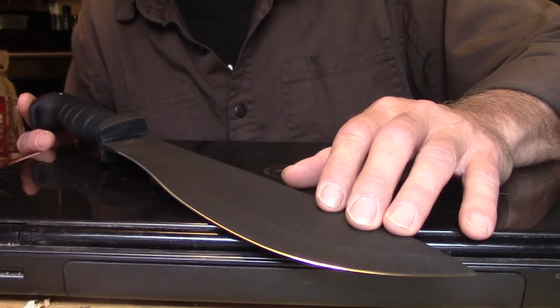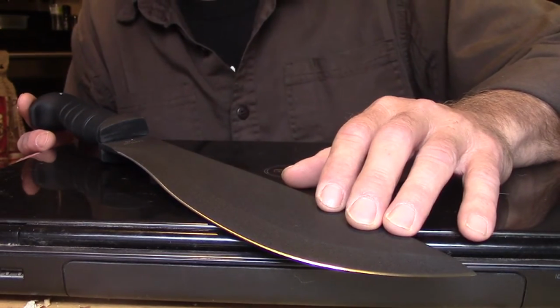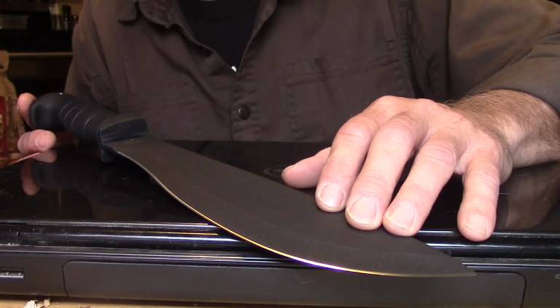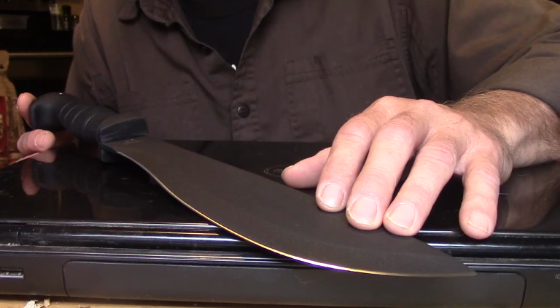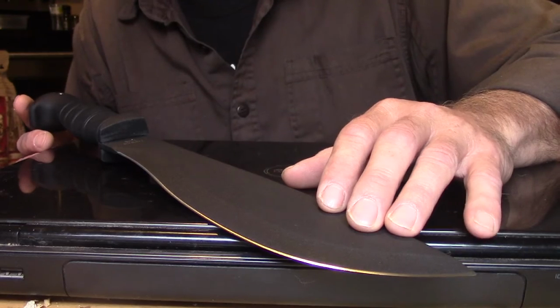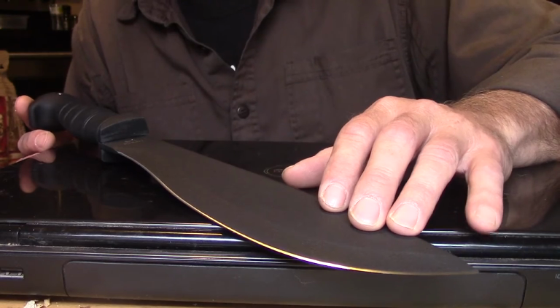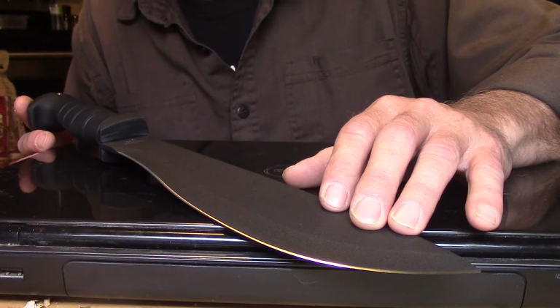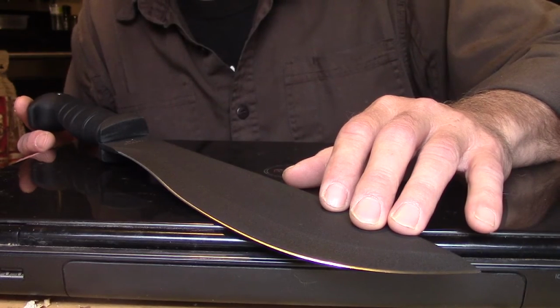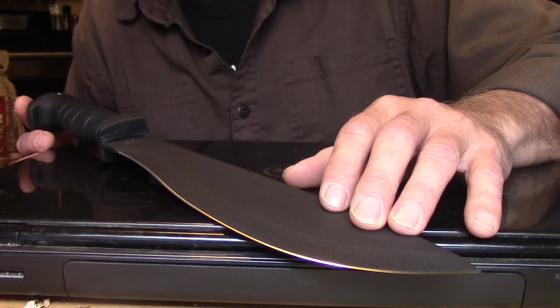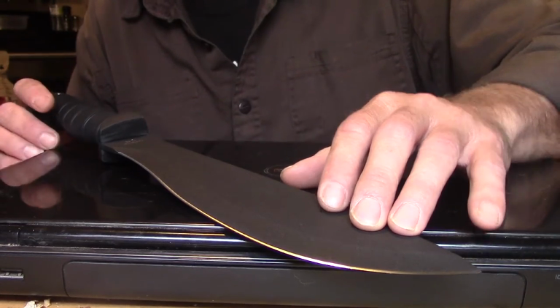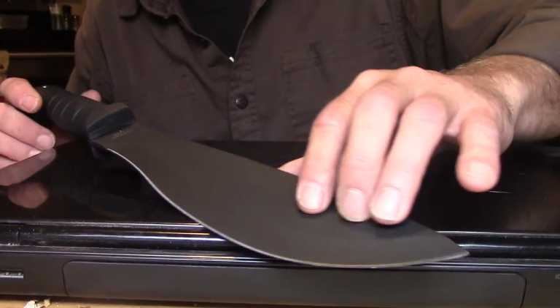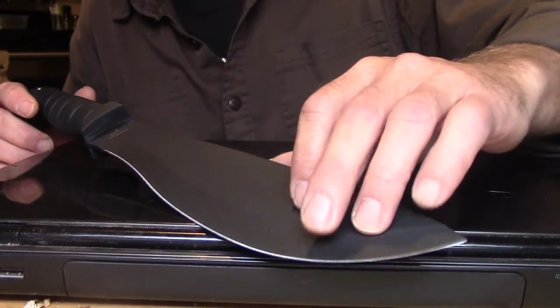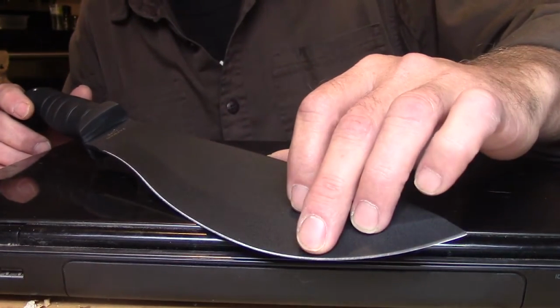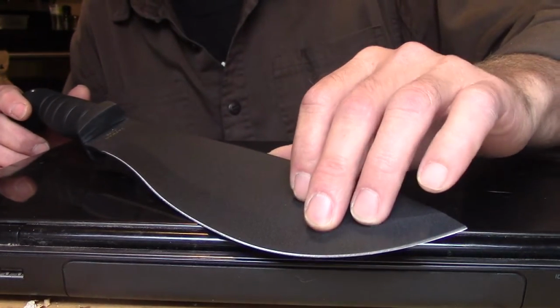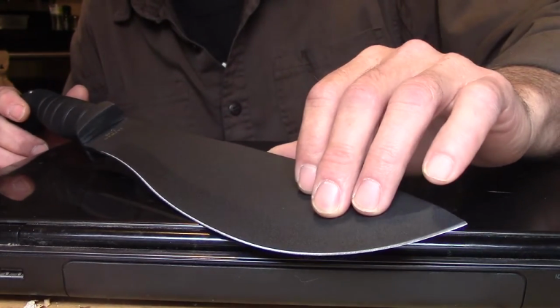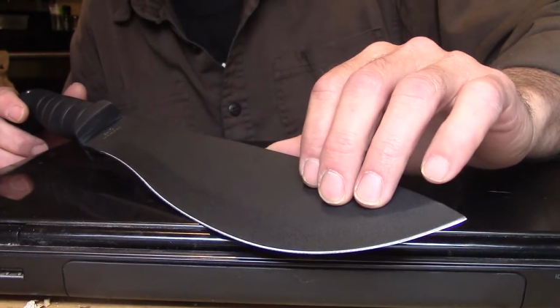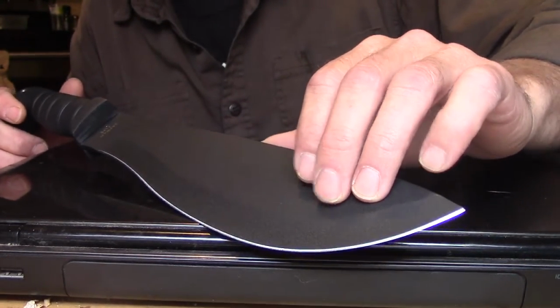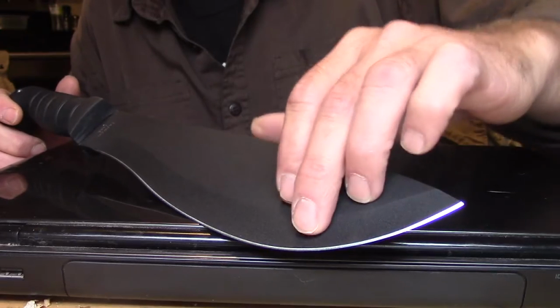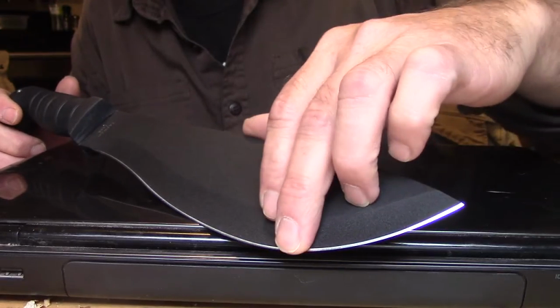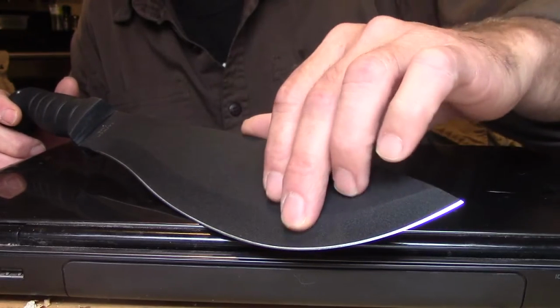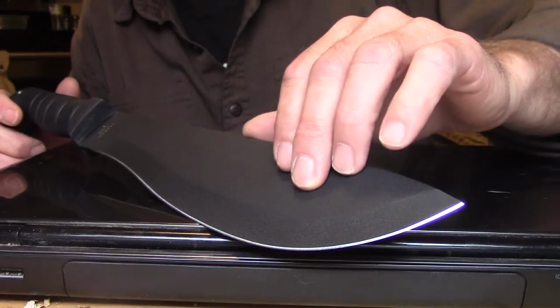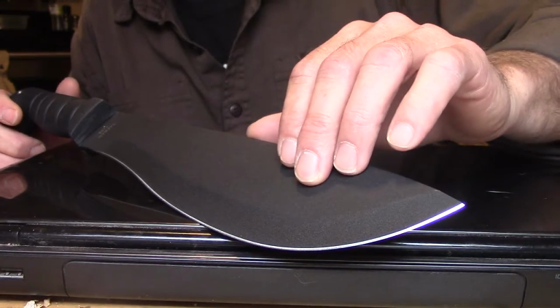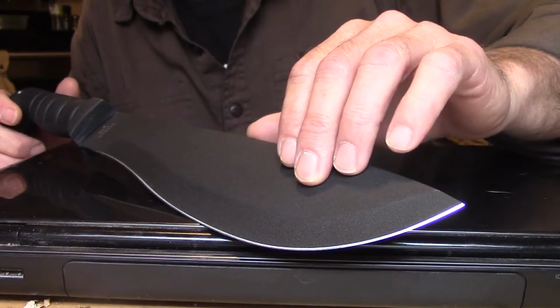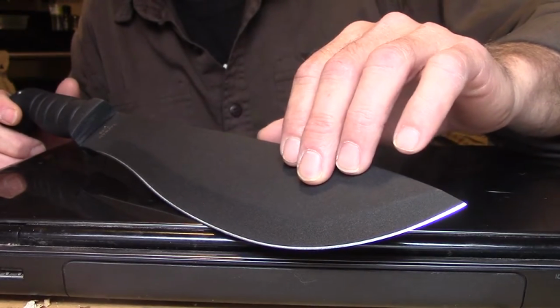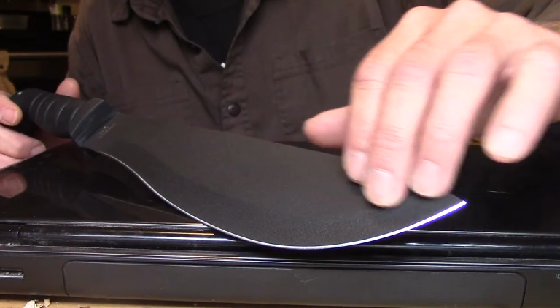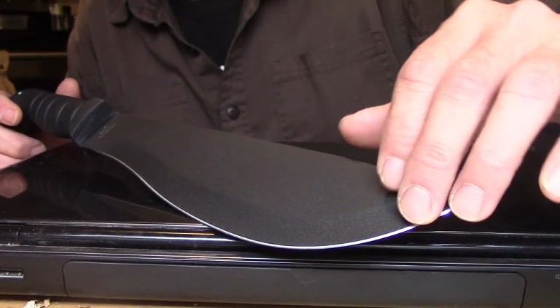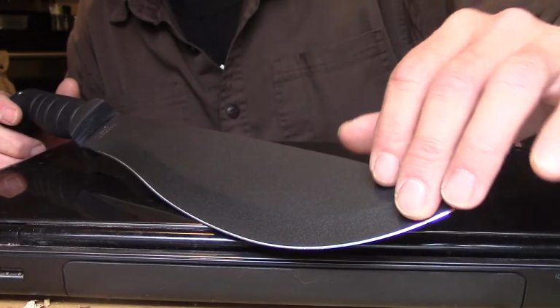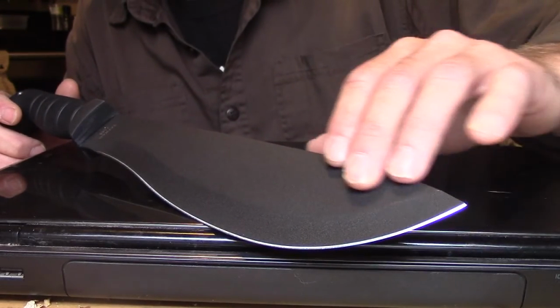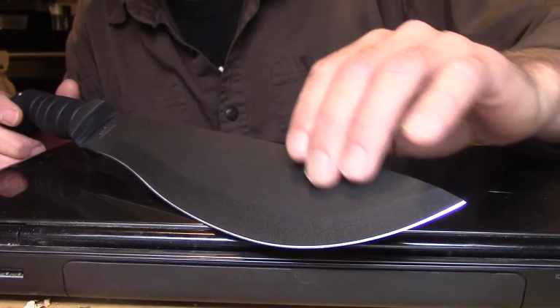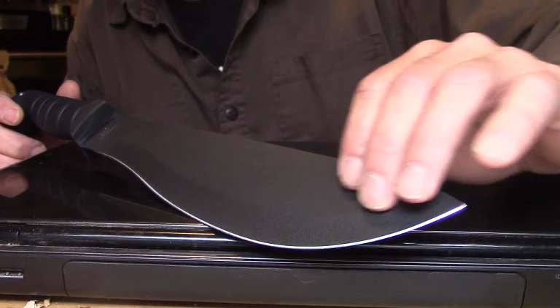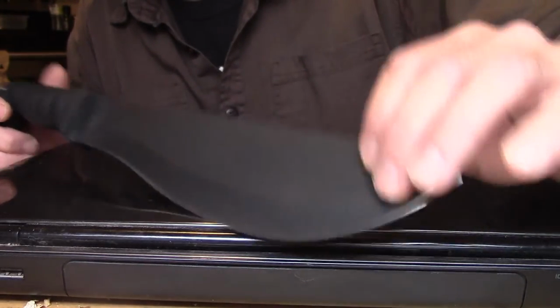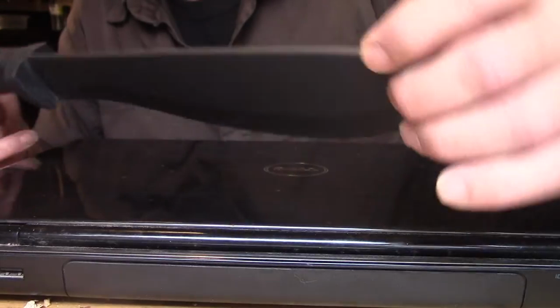It comes with a decent edge out of the box. Blades are like music — it's what feels good in your hand, folks. I'm not here to sell you anything; I'm just showing what I use and why I use it. Now if you notice the taper on this blade — taper is very important in a wood-processing machete.